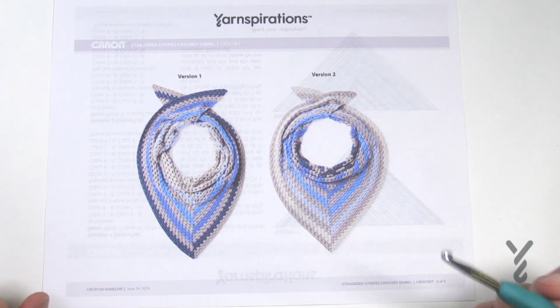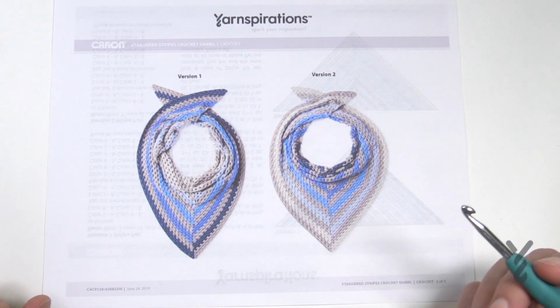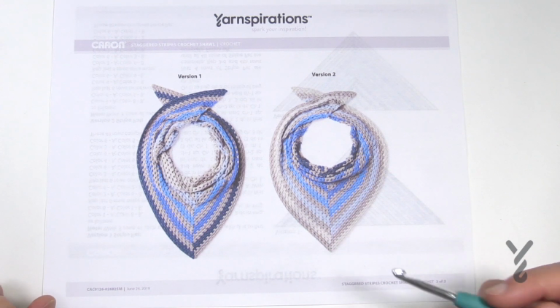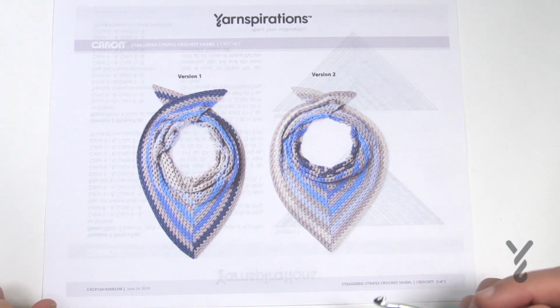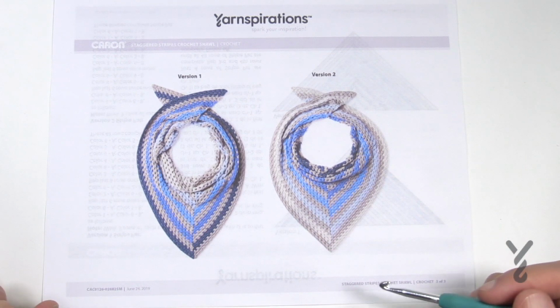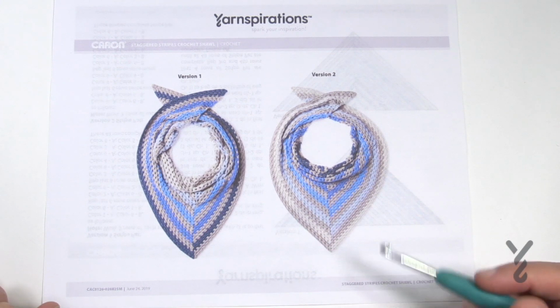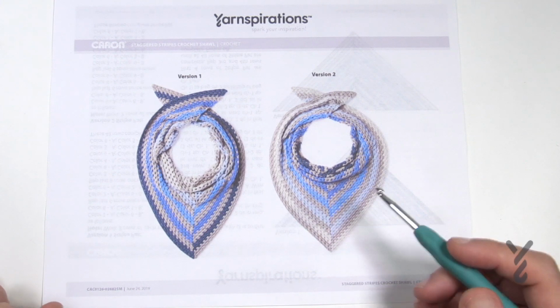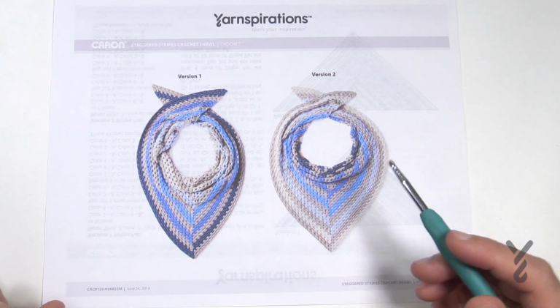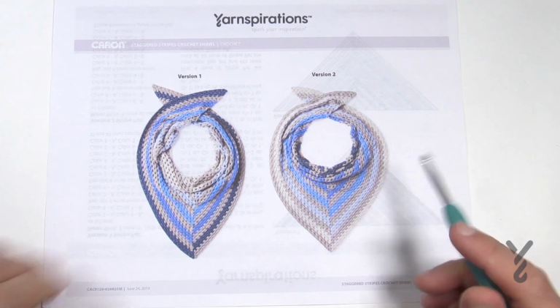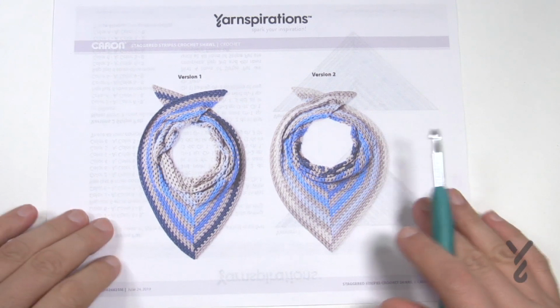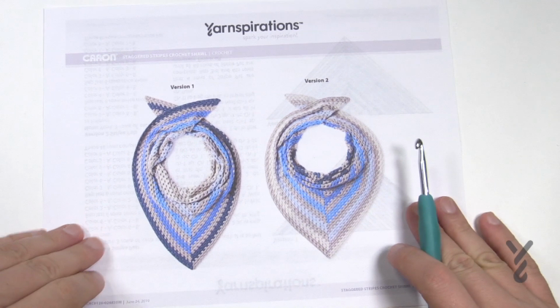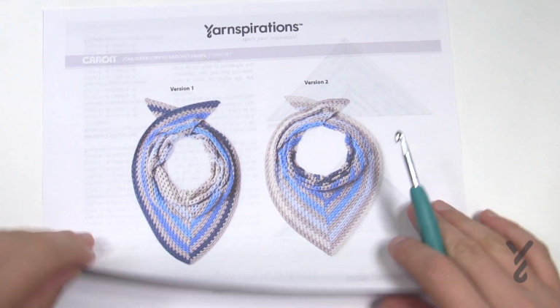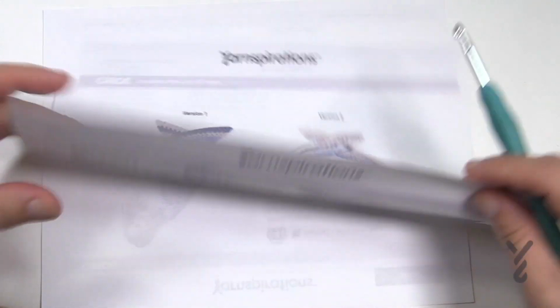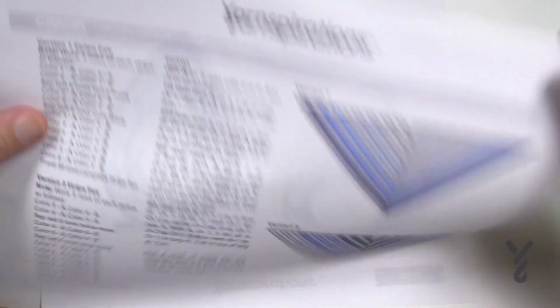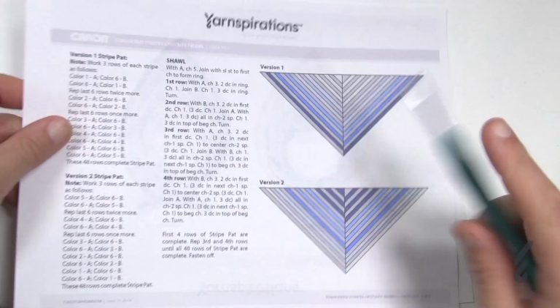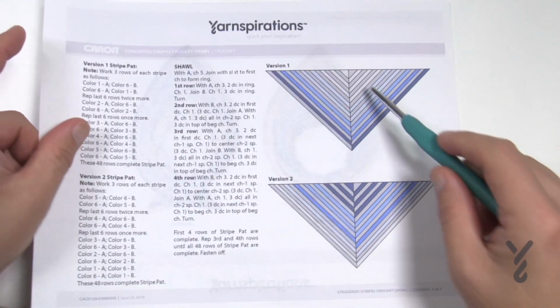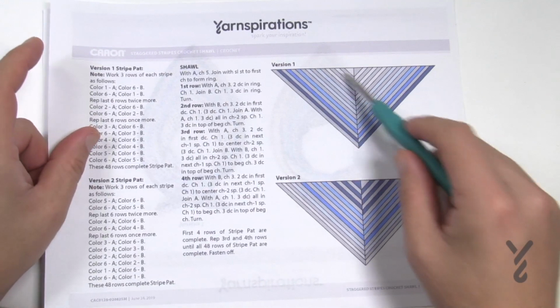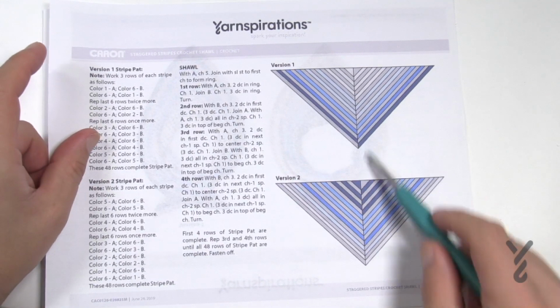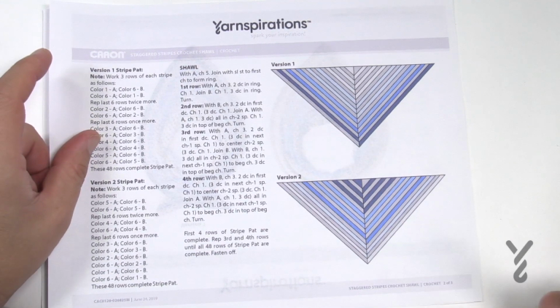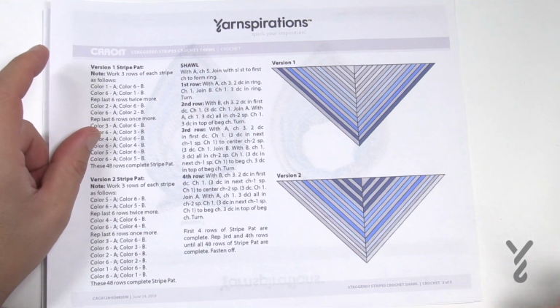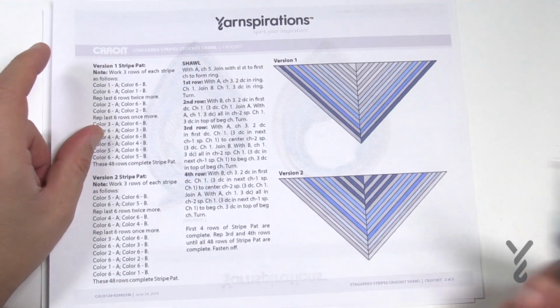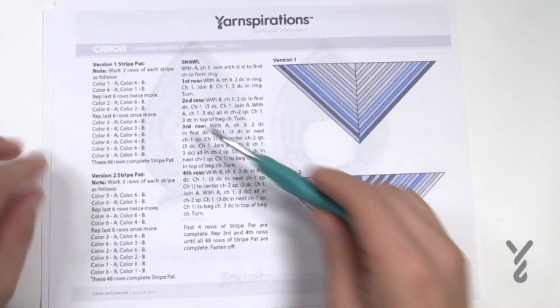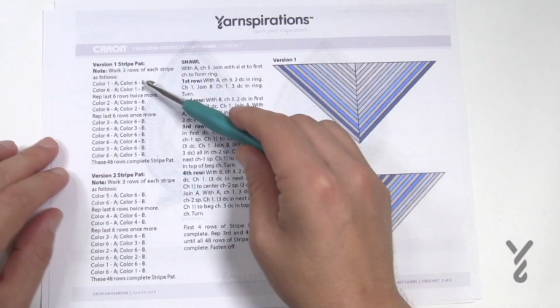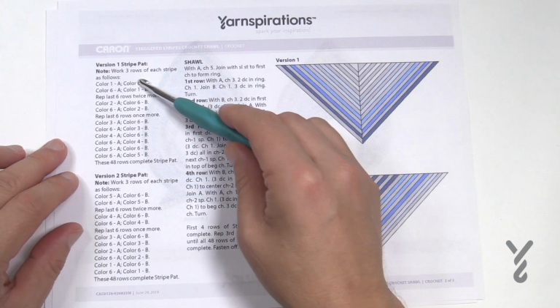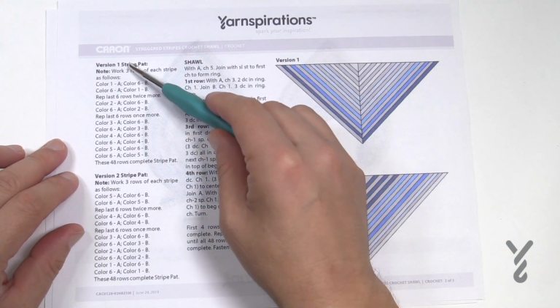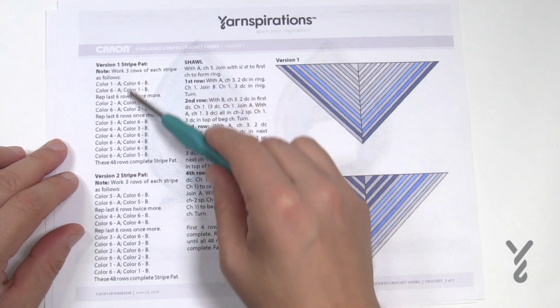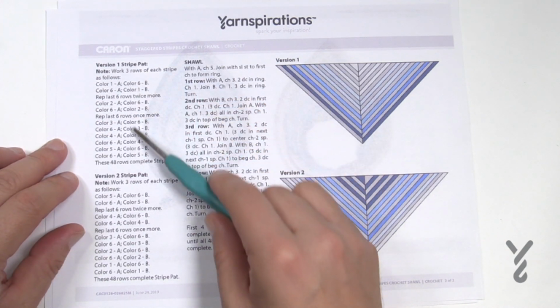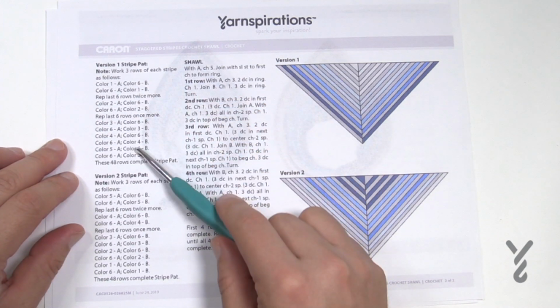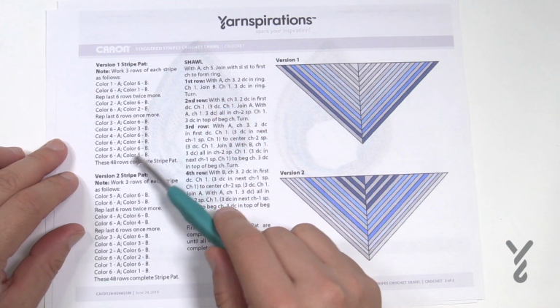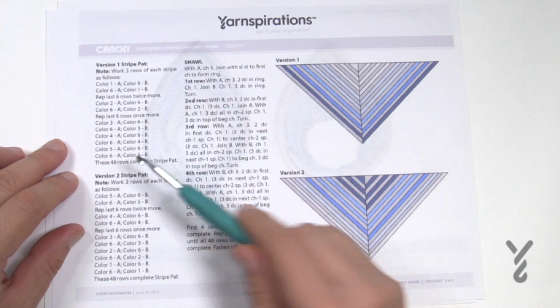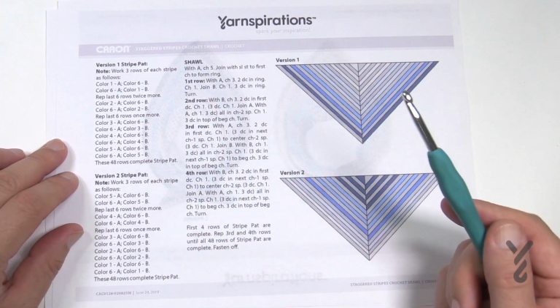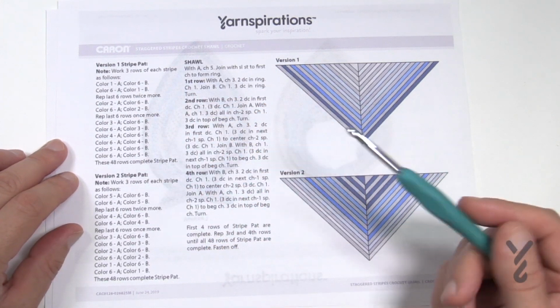It's a really neat idea and the pattern striping is available to you. You will find the instructions and it gives you ideas that you would like to do, so it gives you all of the information so you can go through that in more detail.